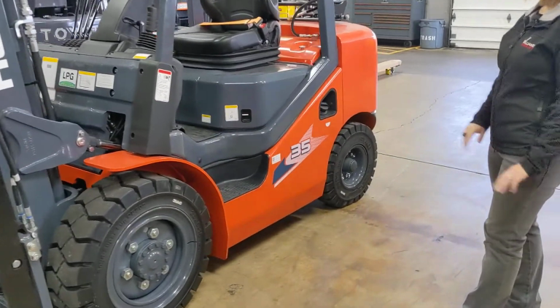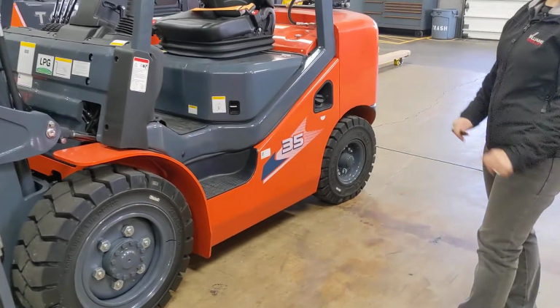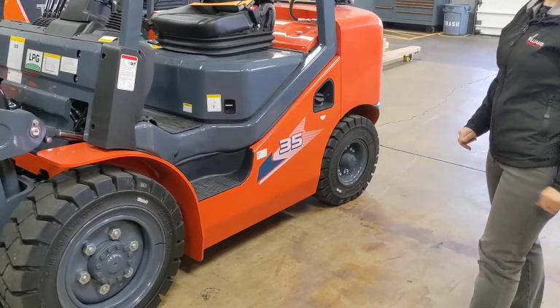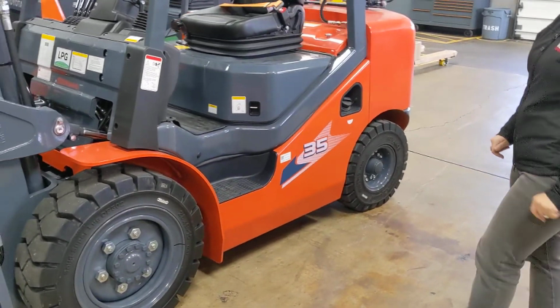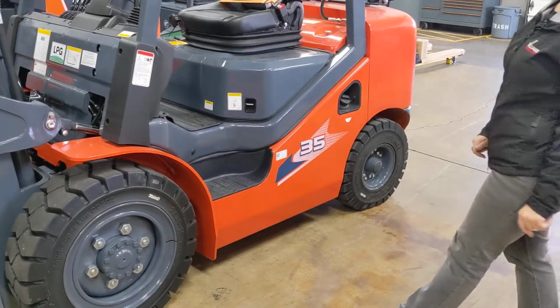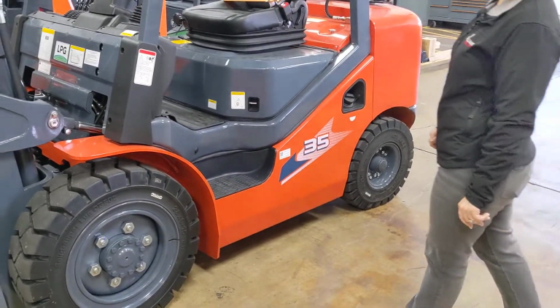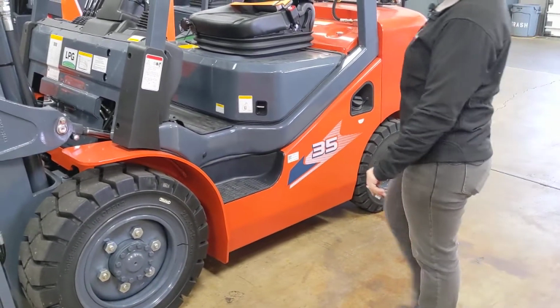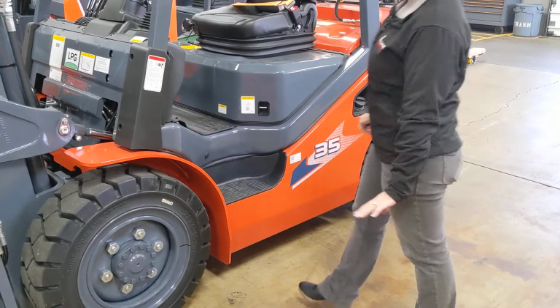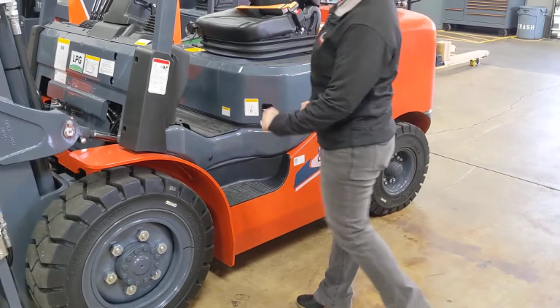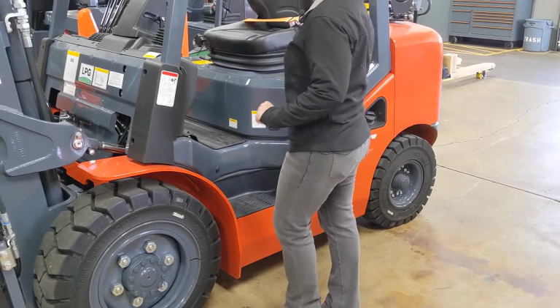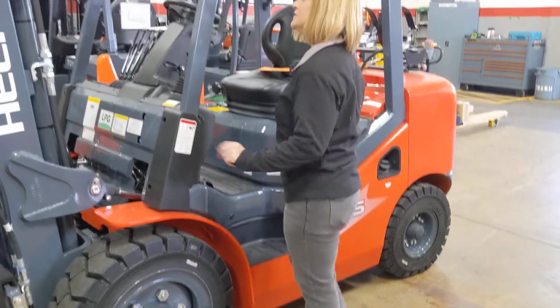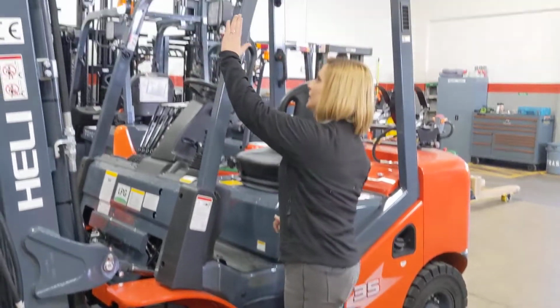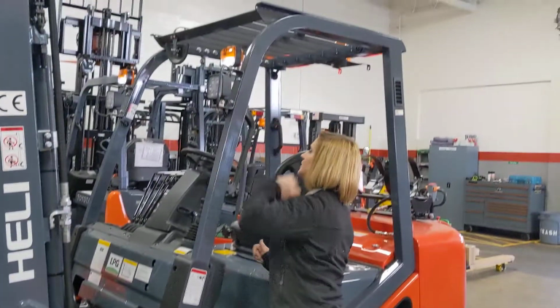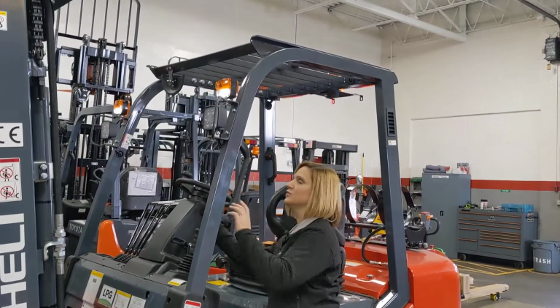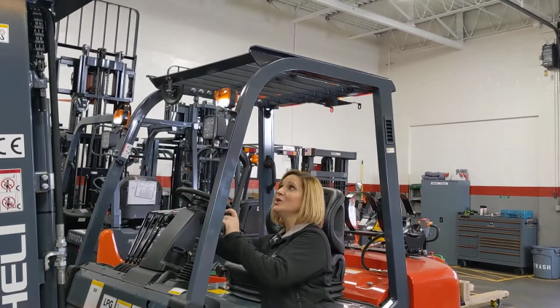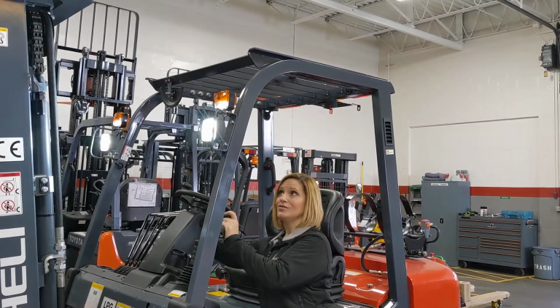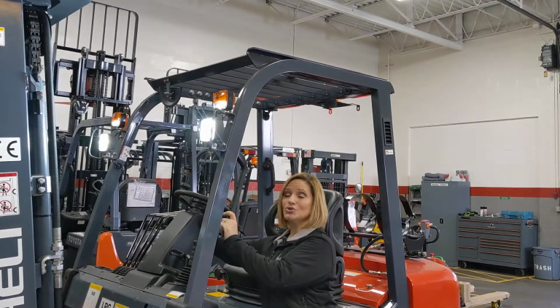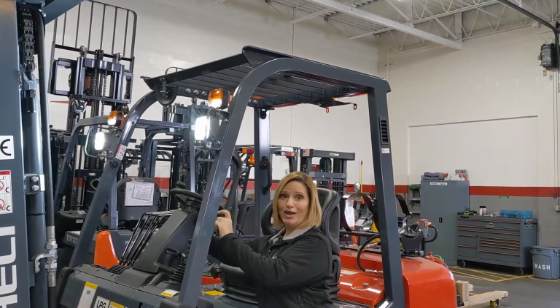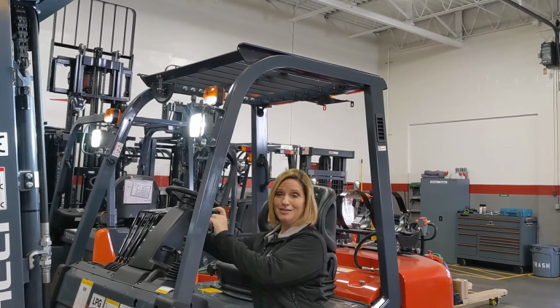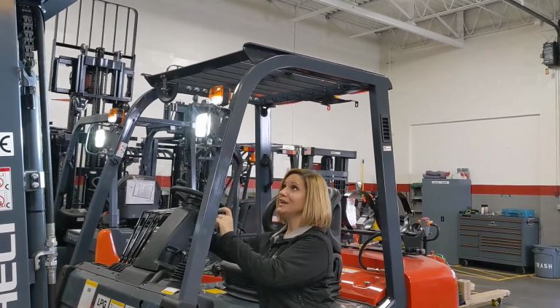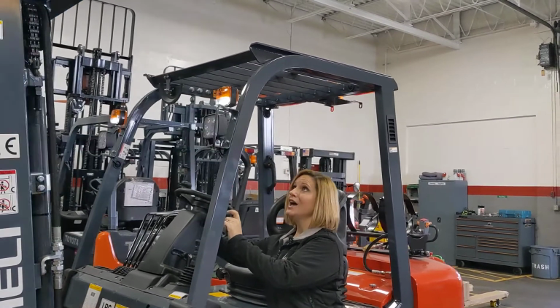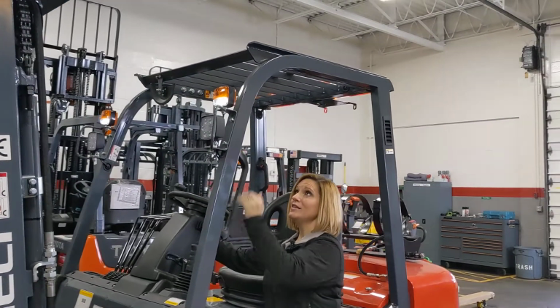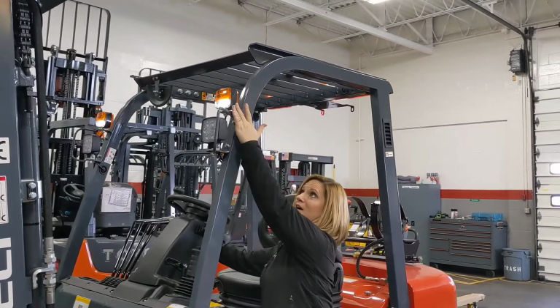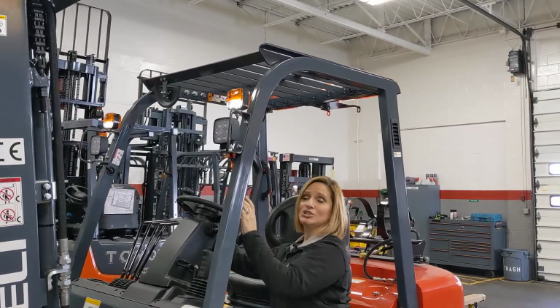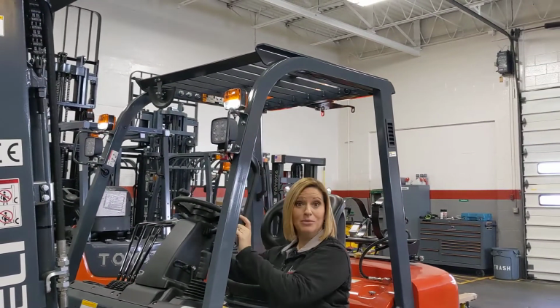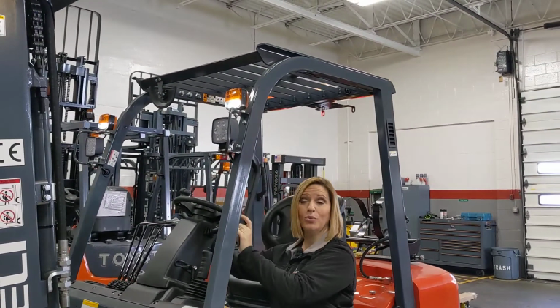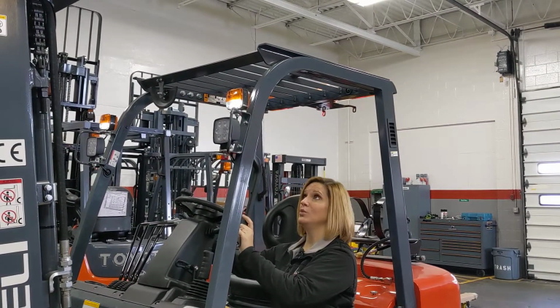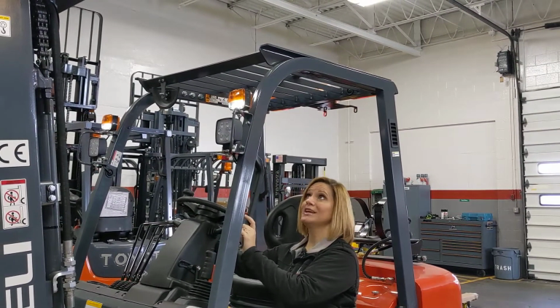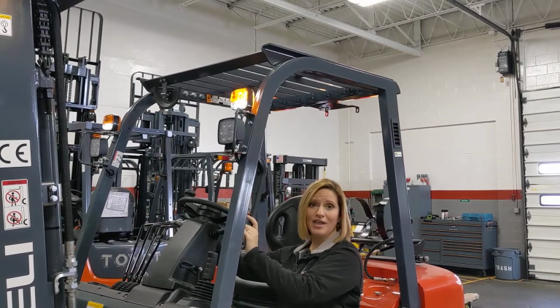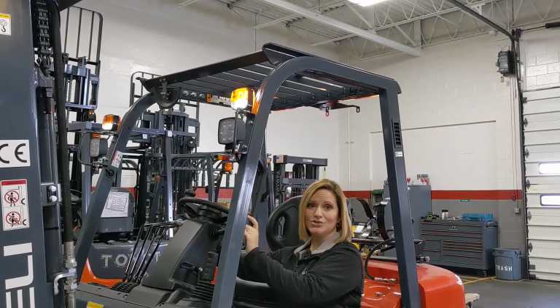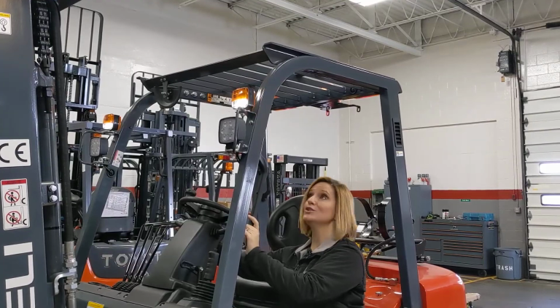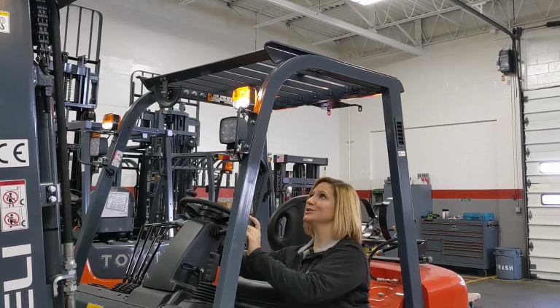Now let's take a look at the tires. These are black traction solid pneumatic tires. Coming up here to the front, we have these ultra-bright LED headlights, as well as these combination lights up on top with the work light and also the turn signals.